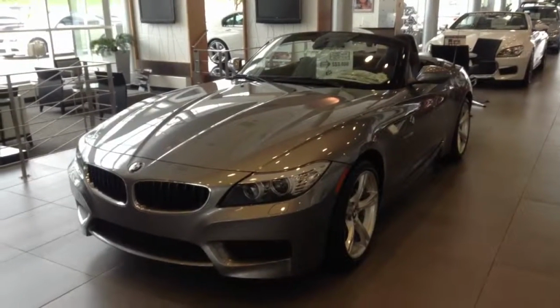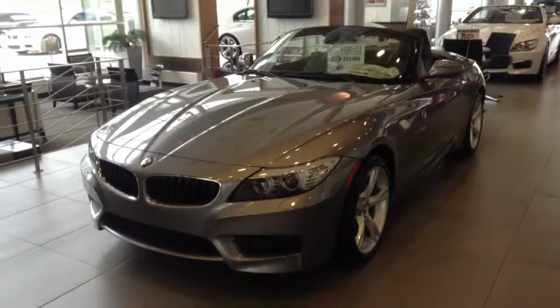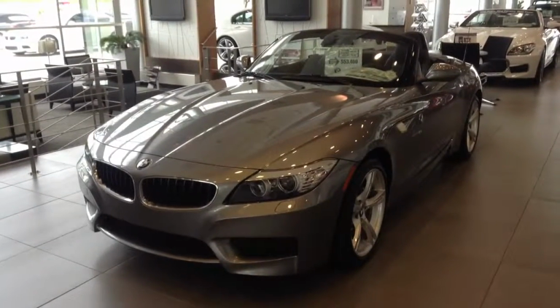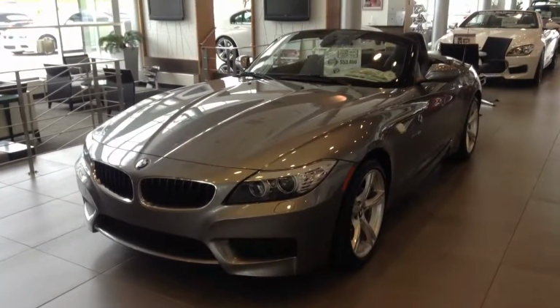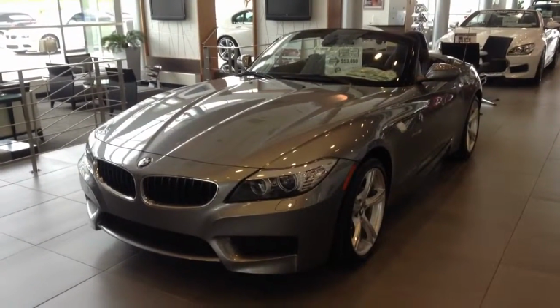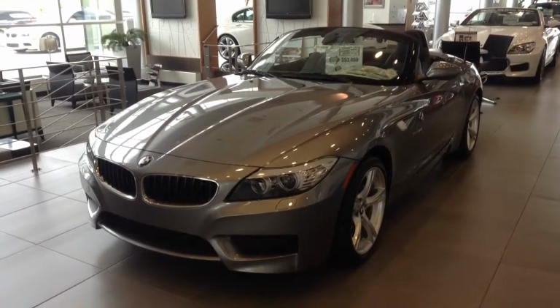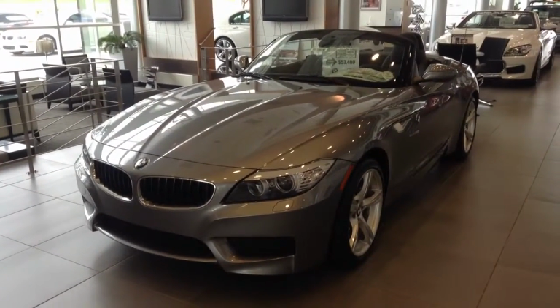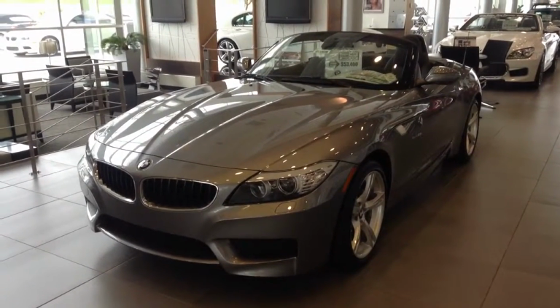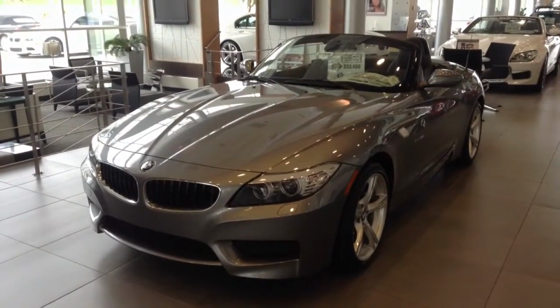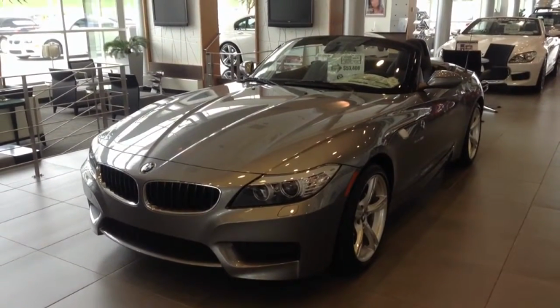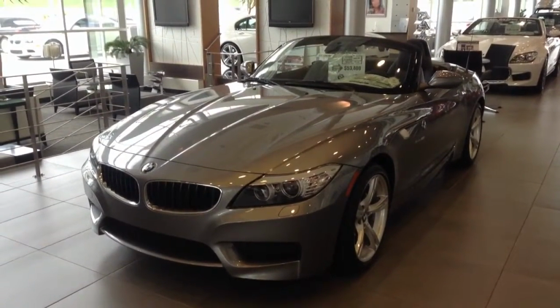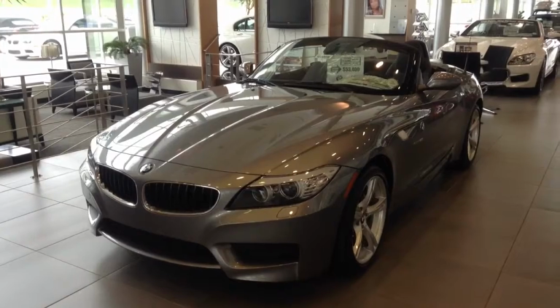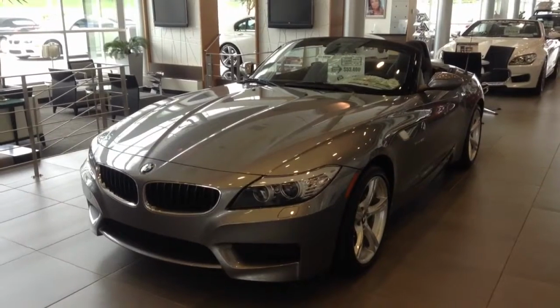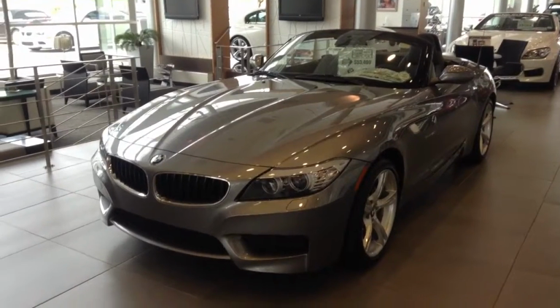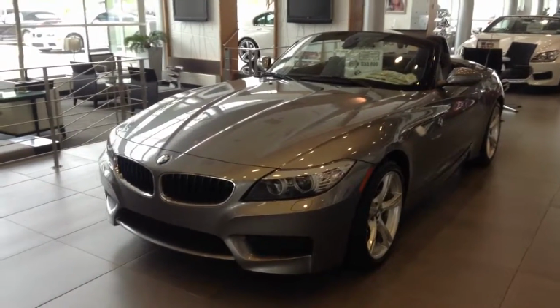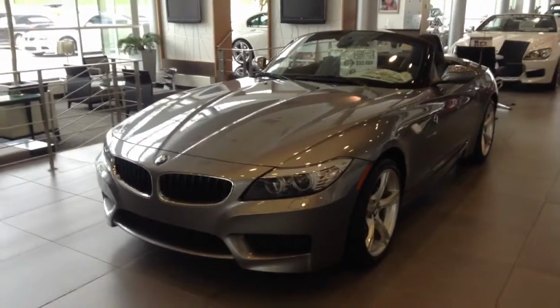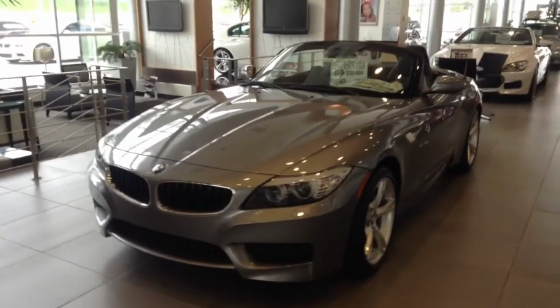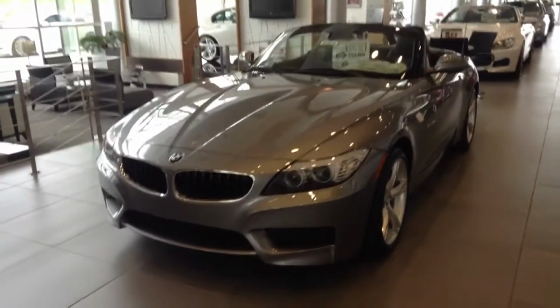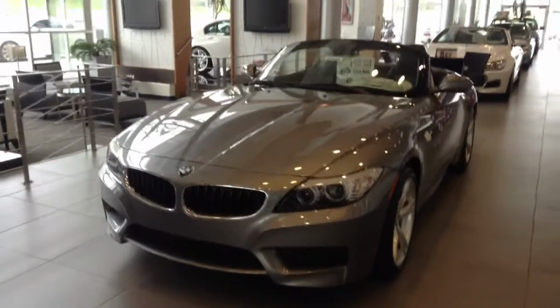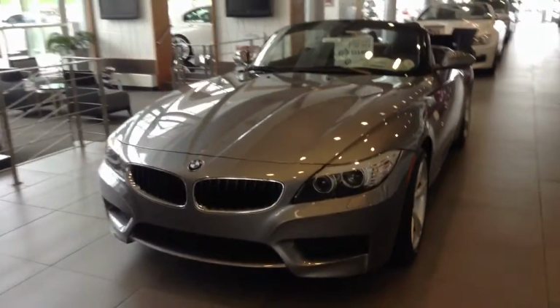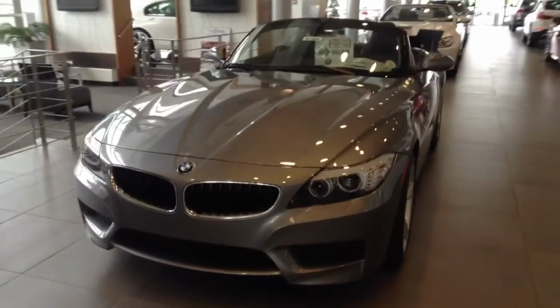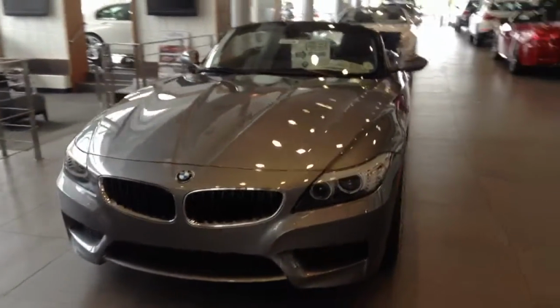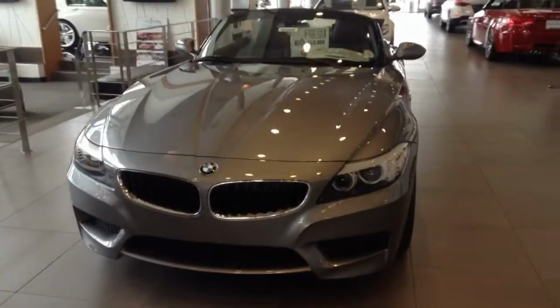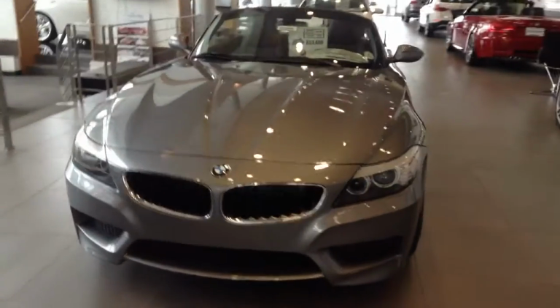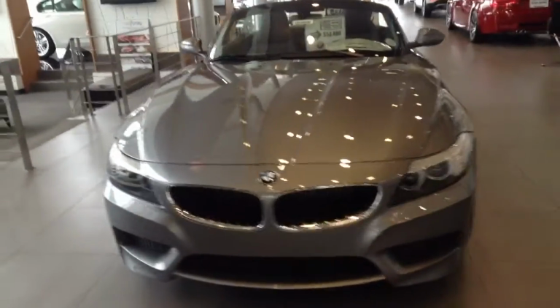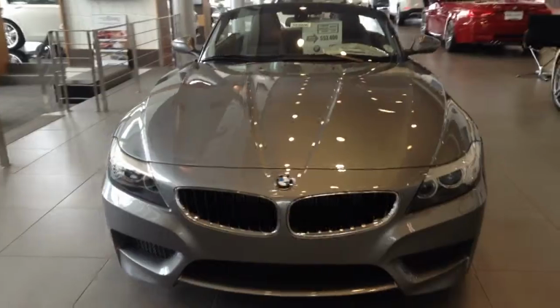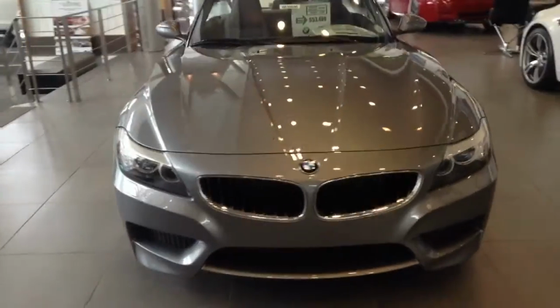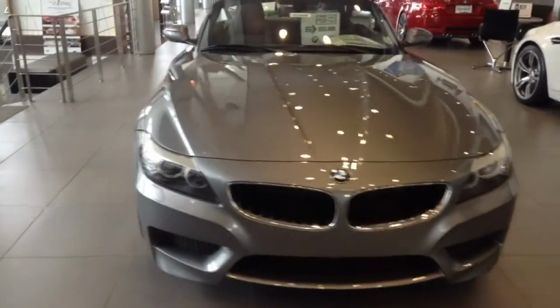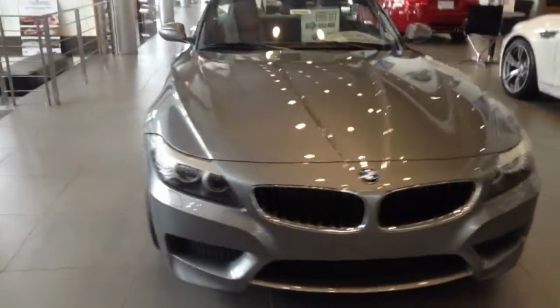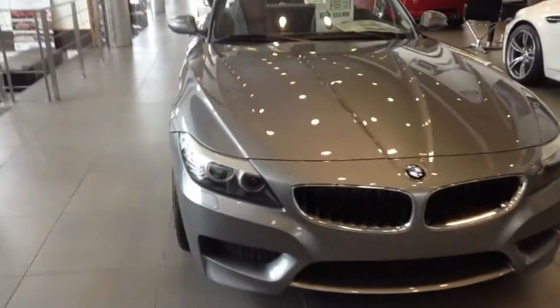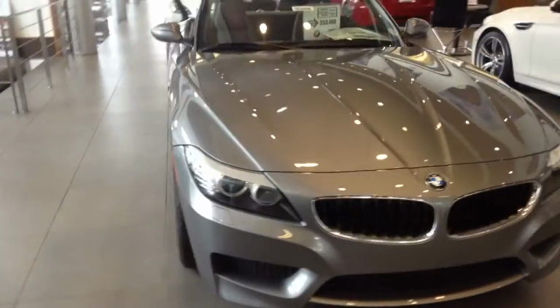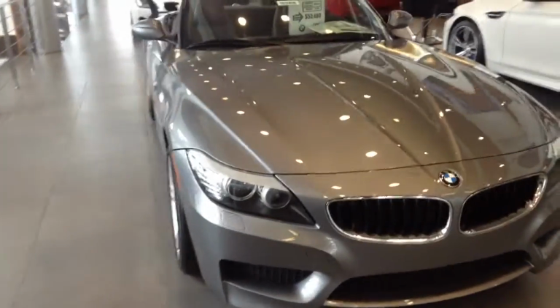Hi, this is Nick here at Chant BMW. I wanted to take a quick video of this 2013 Z4 — I know that's what you inquired on. We've got quite a few of these vehicles, so this is just one example, but a very, very nice vehicle.